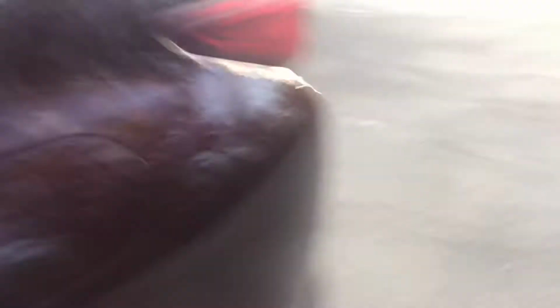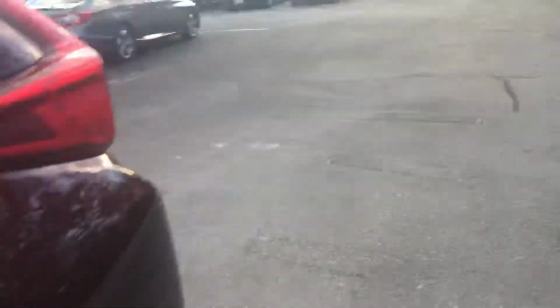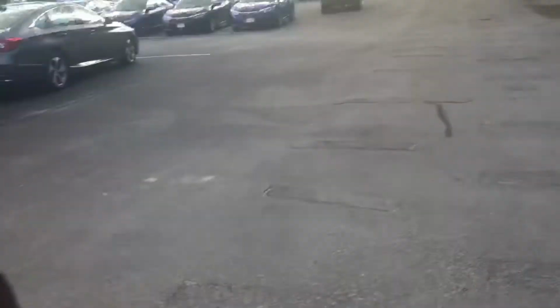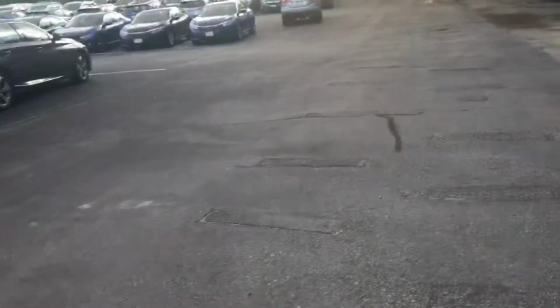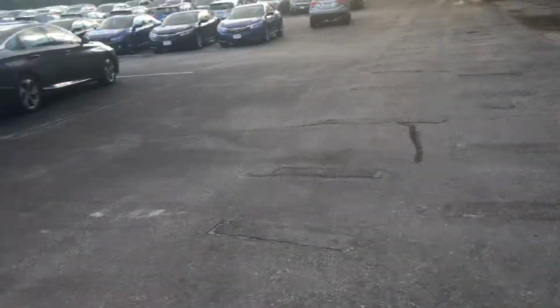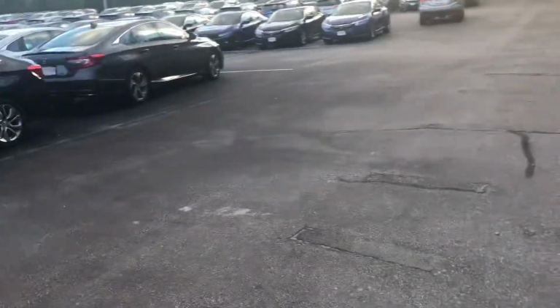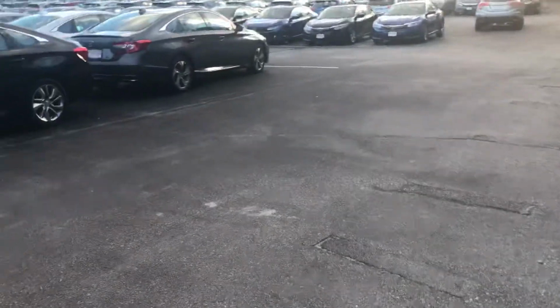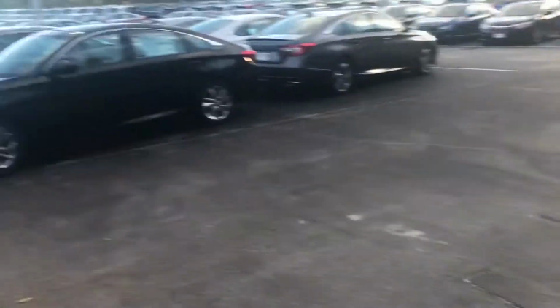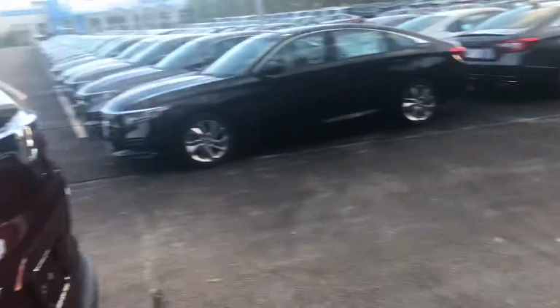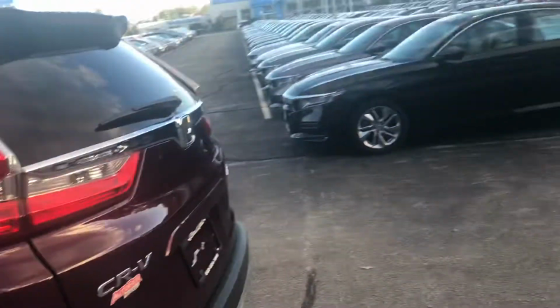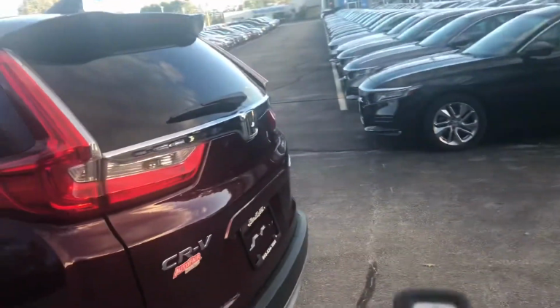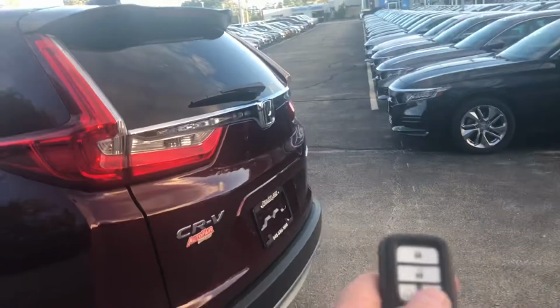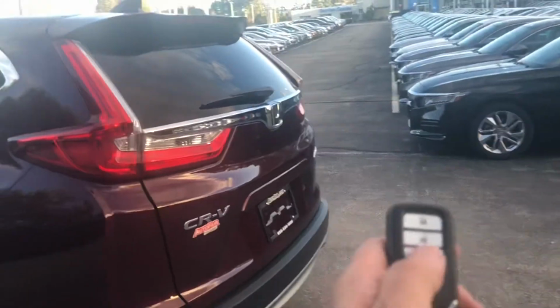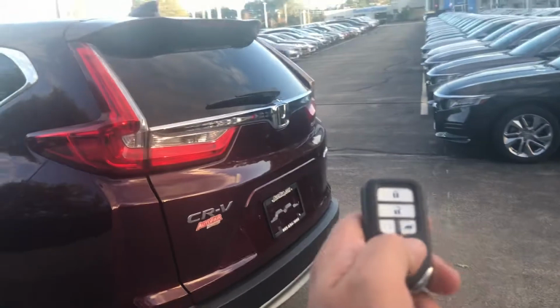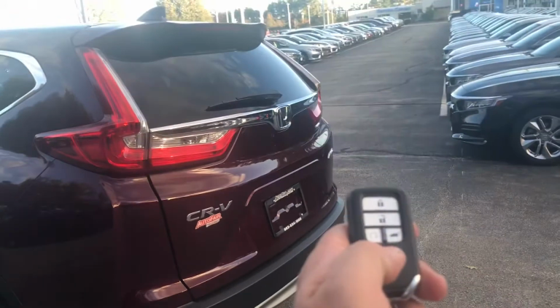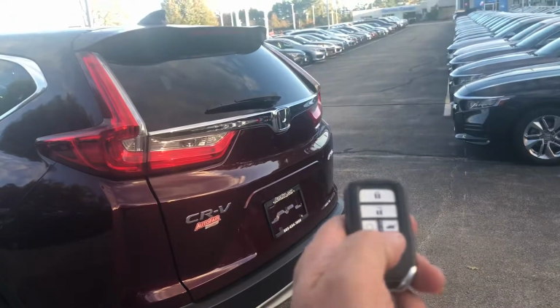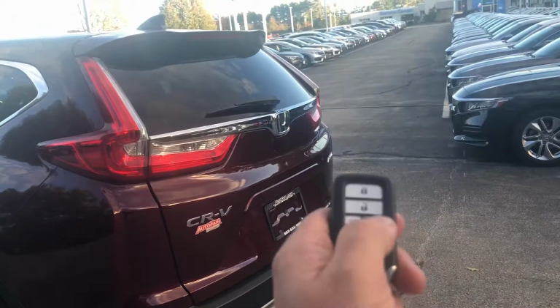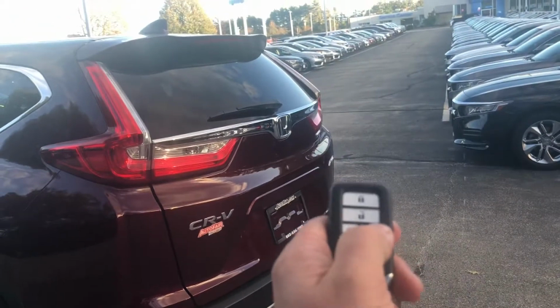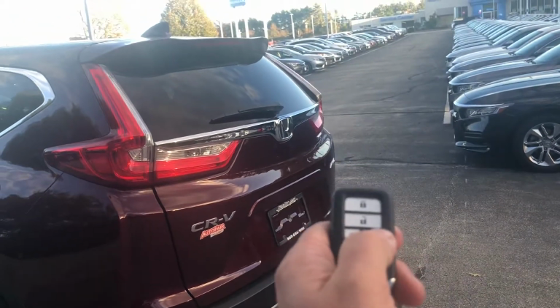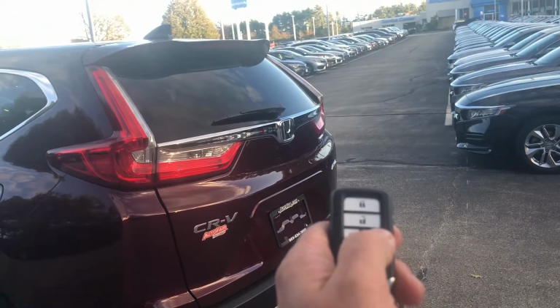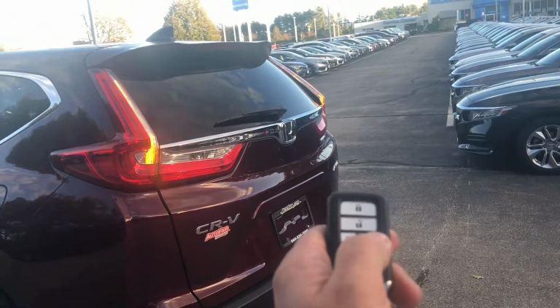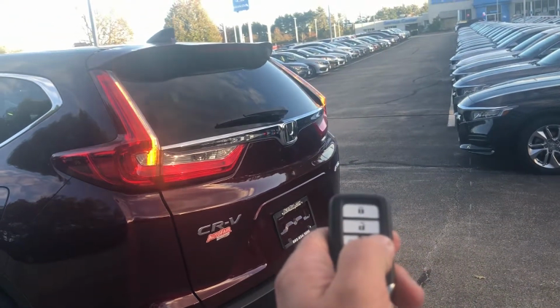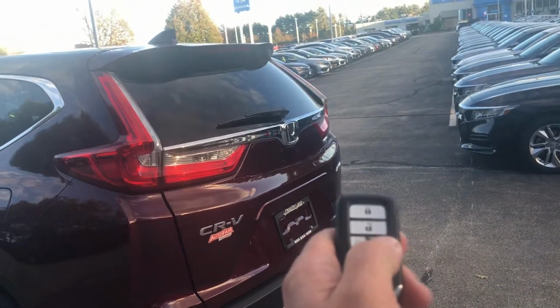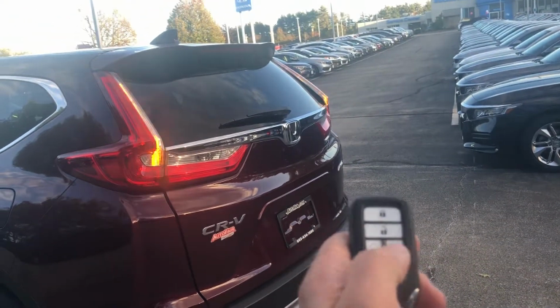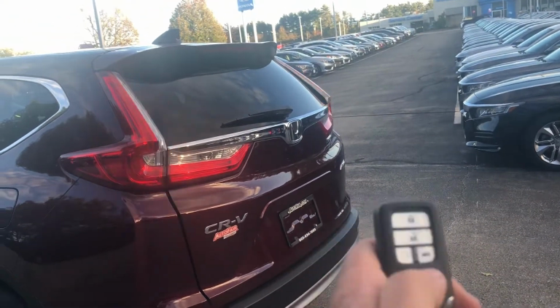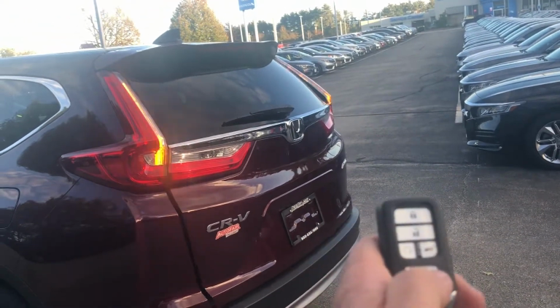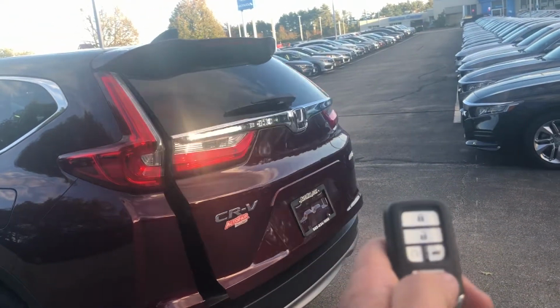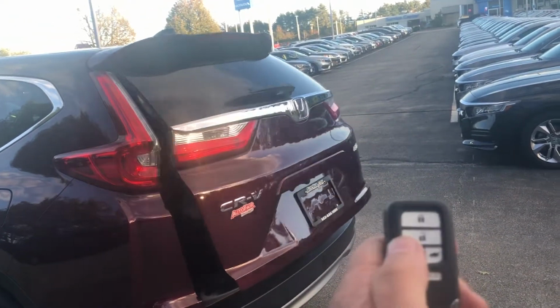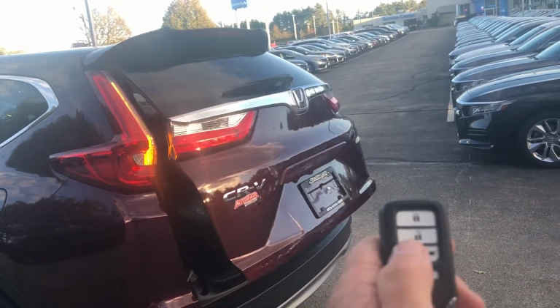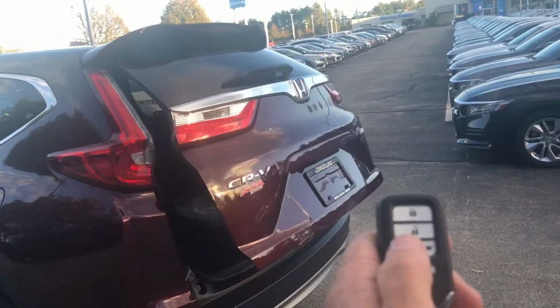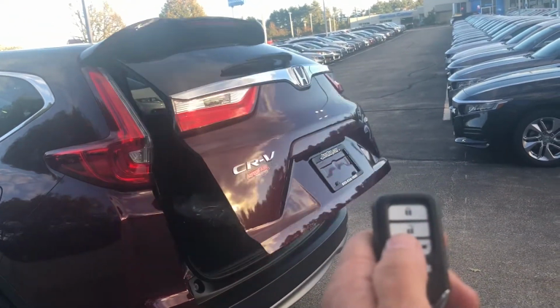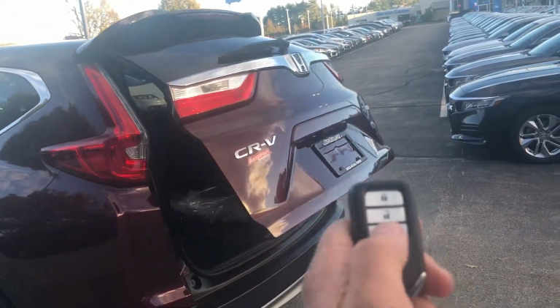You also get the fully powered tailgate, as well as remote start, as you can see with this button here.